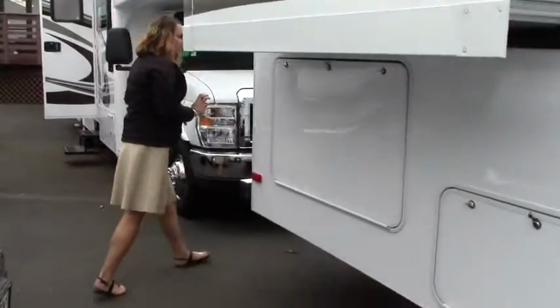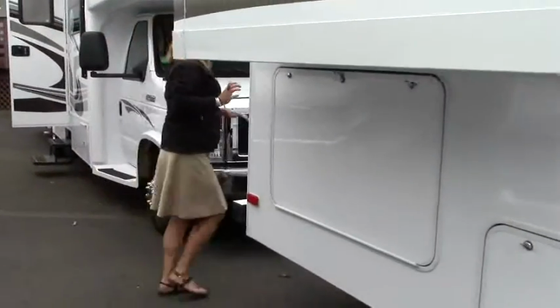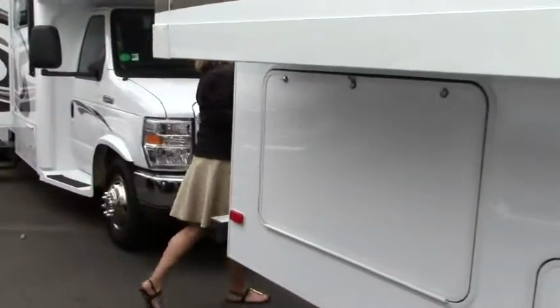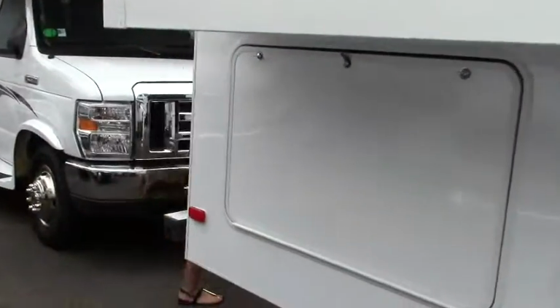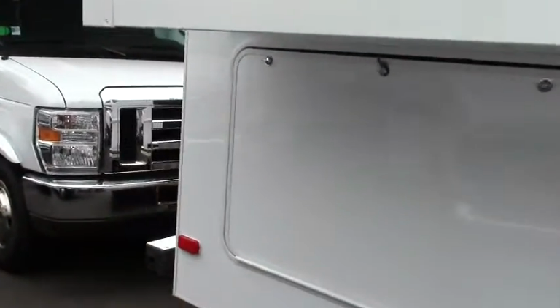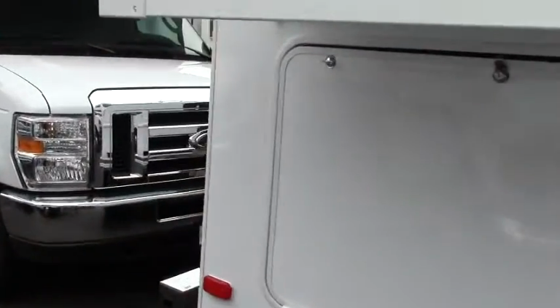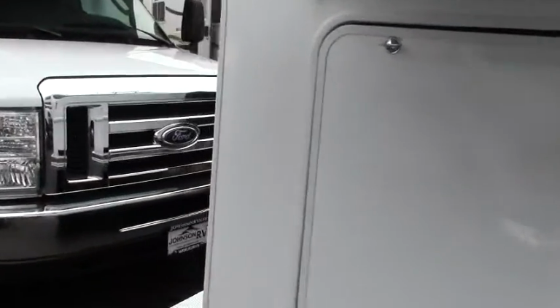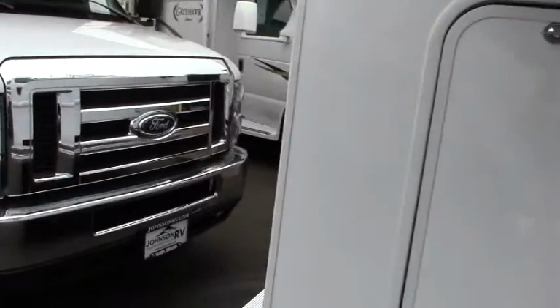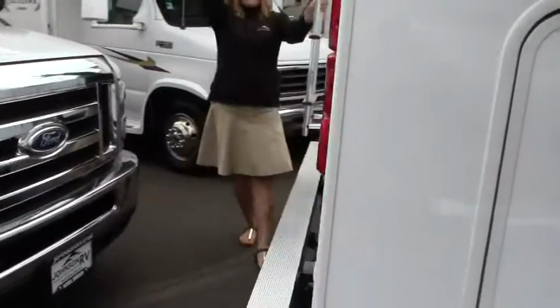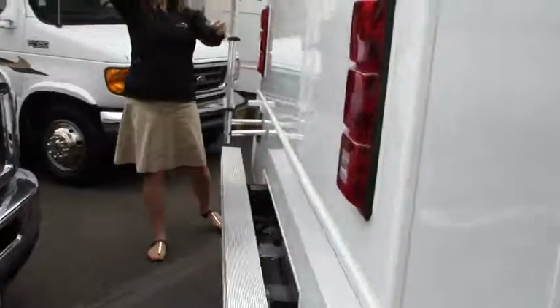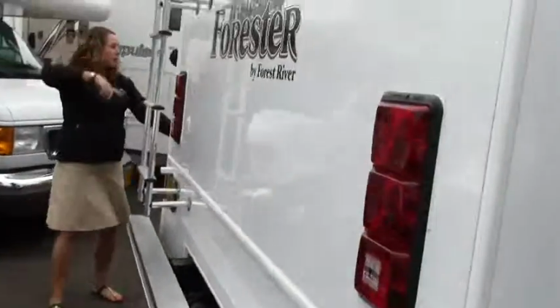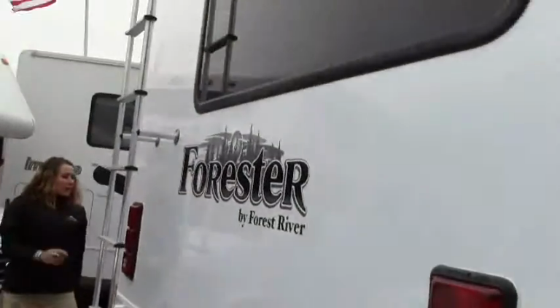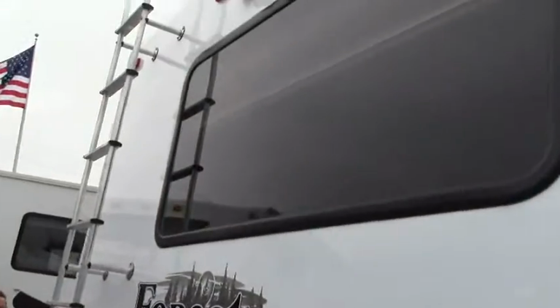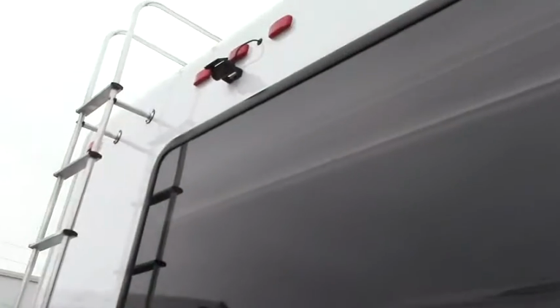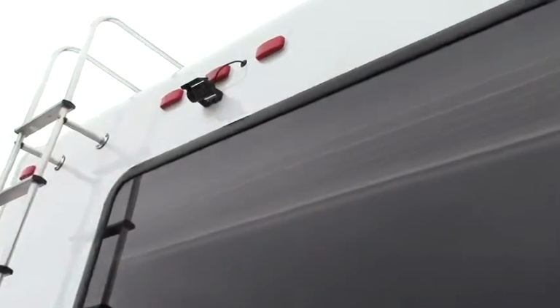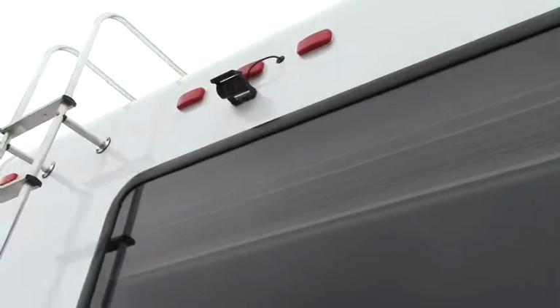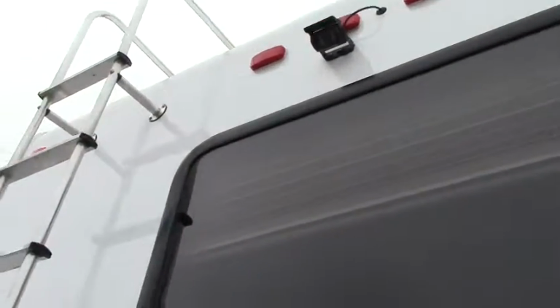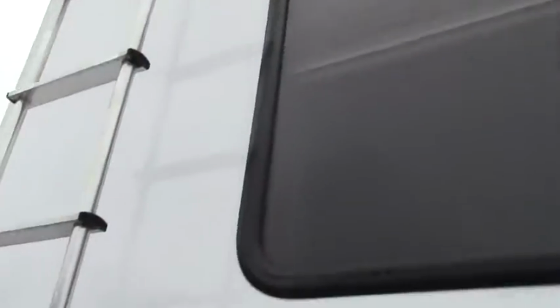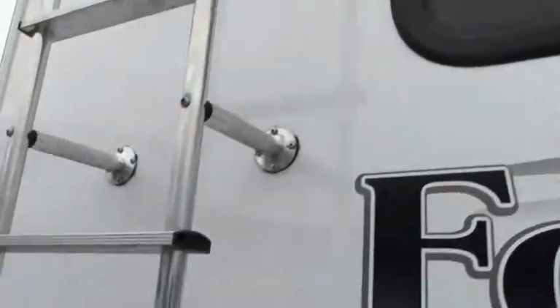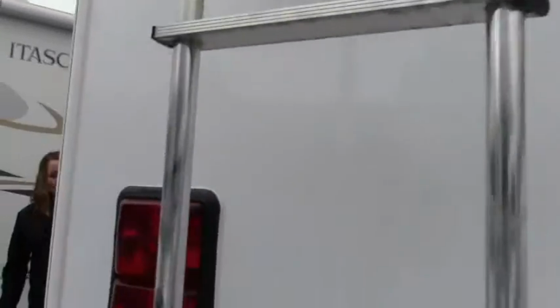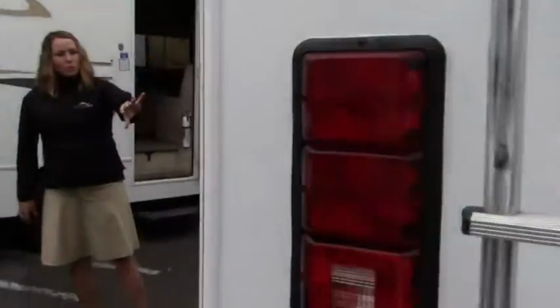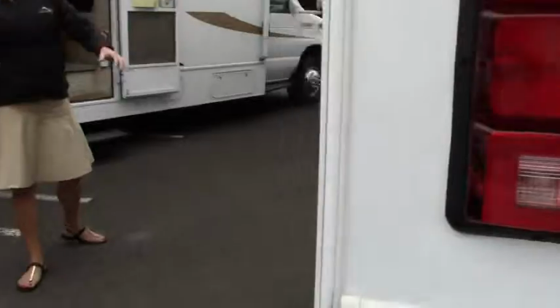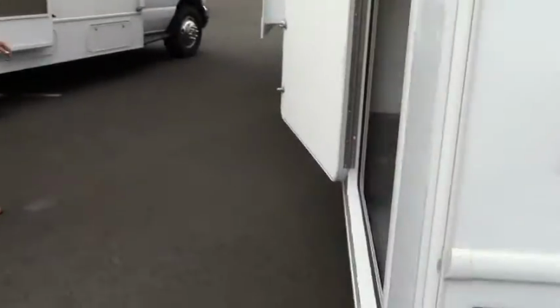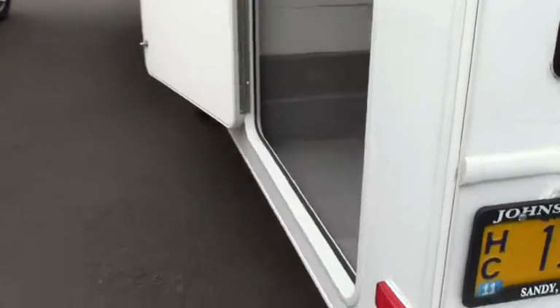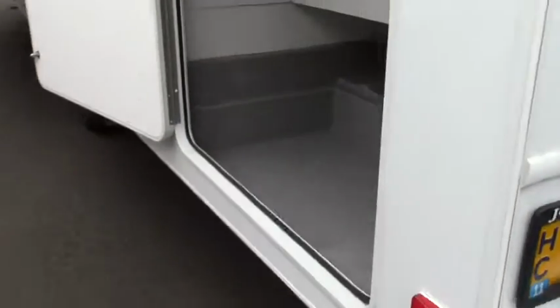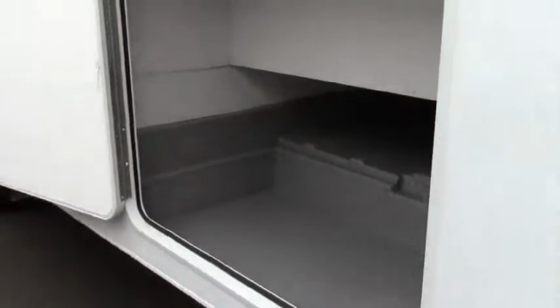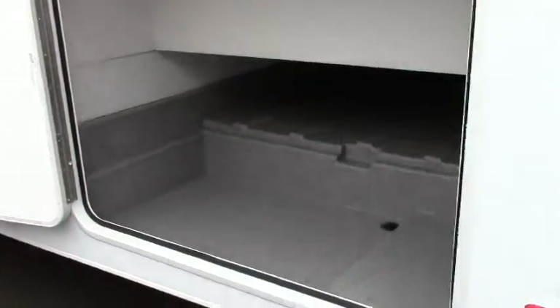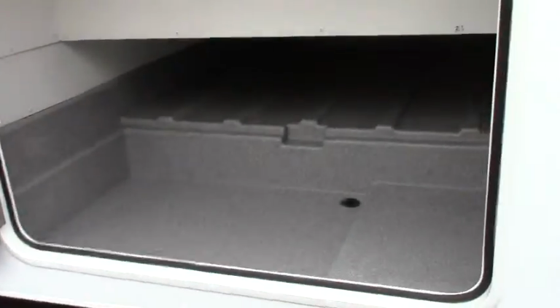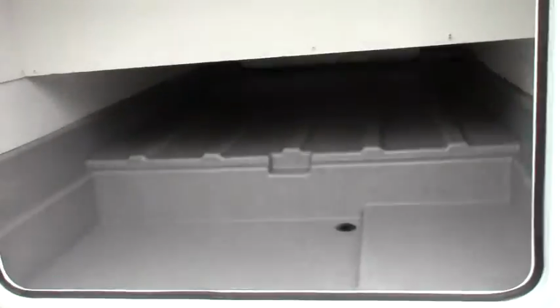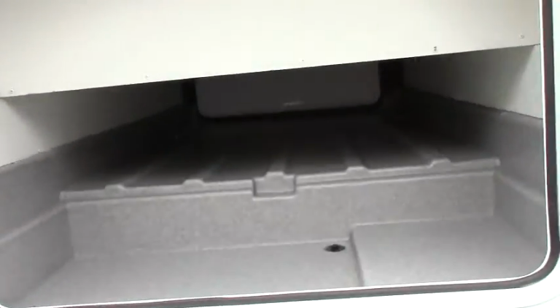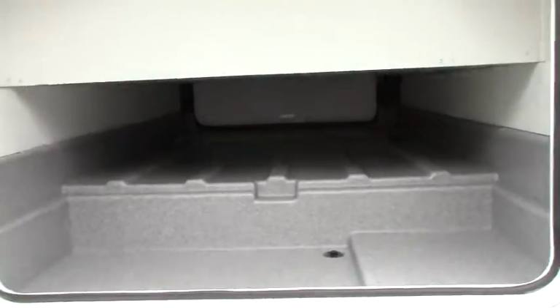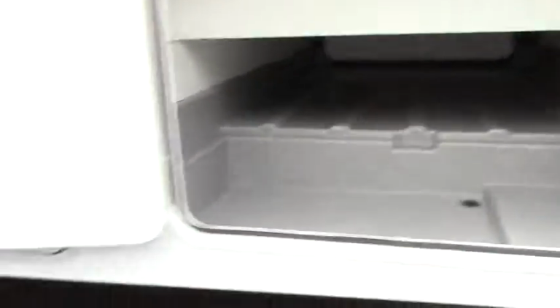Coming around on the back side you've got your roof ladder and backup camera. And if you come all the way over to this side, you can see that this is a nice through-and-through storage on this coach, as well as on this side. Let's go inside and see what those slides do for us.